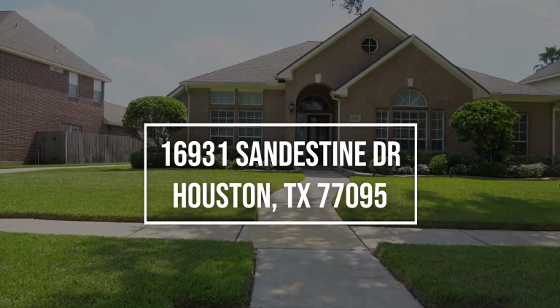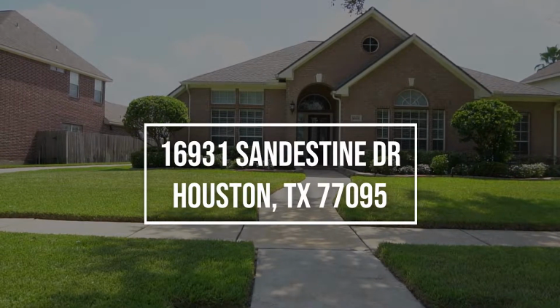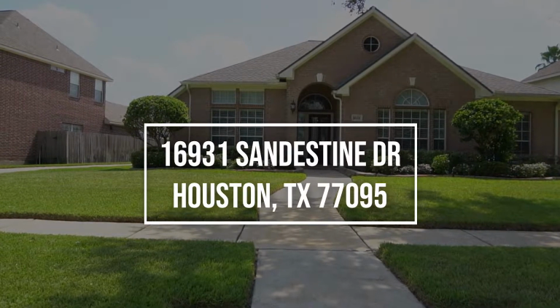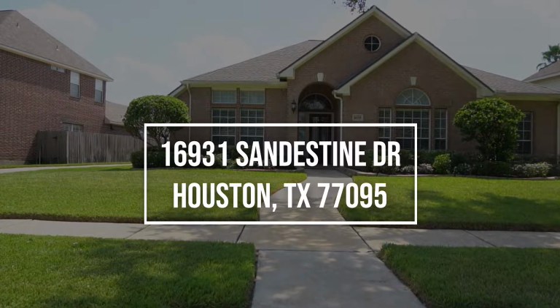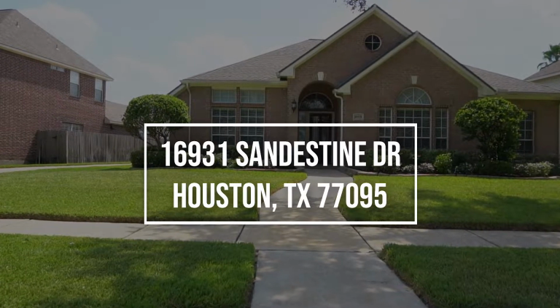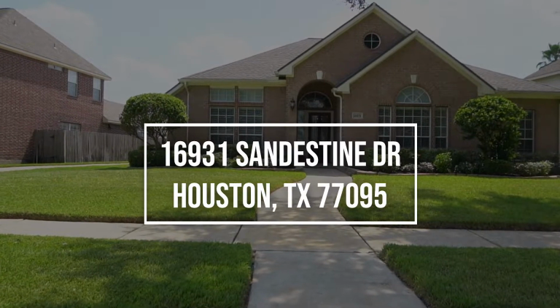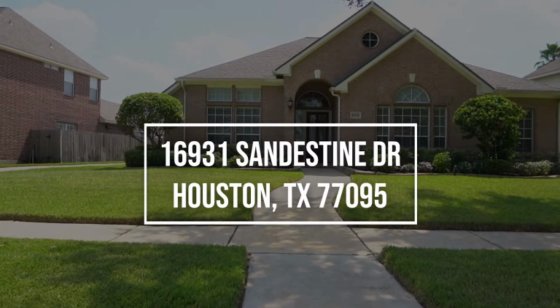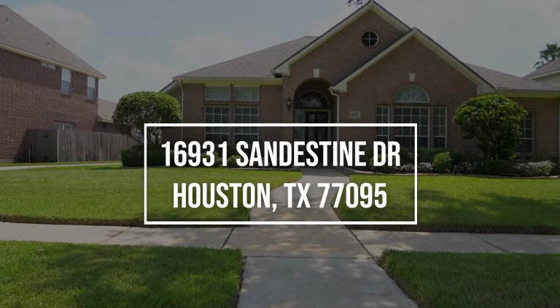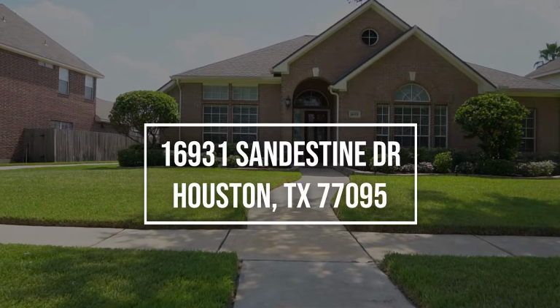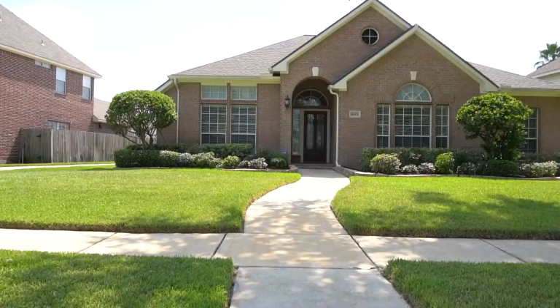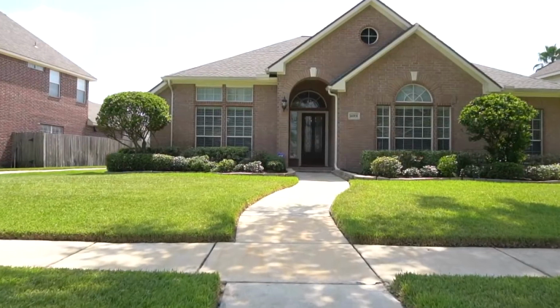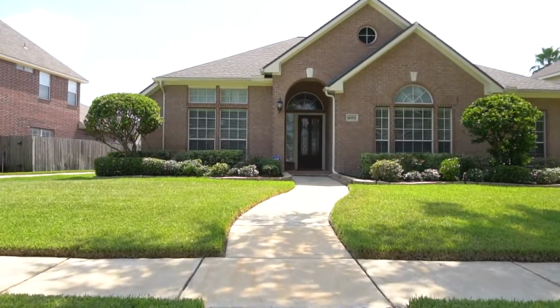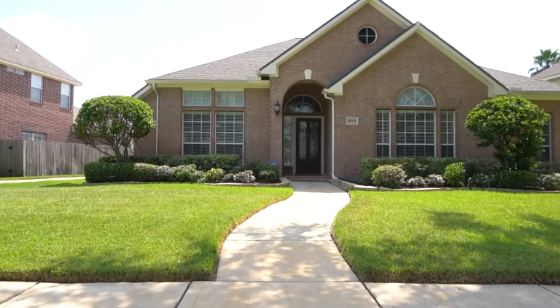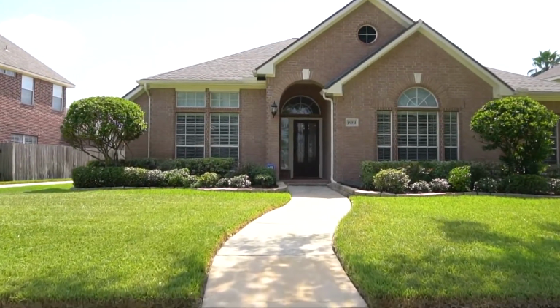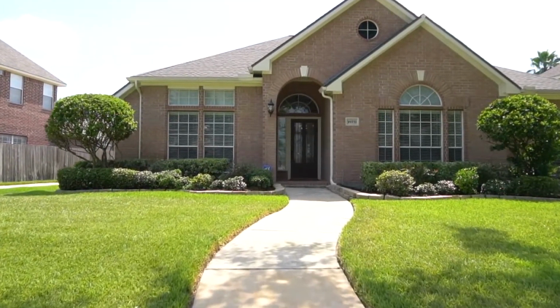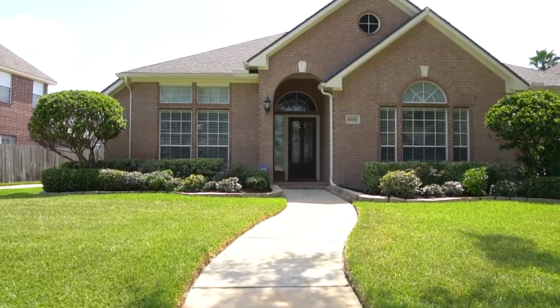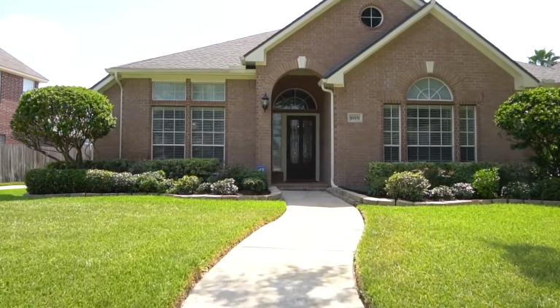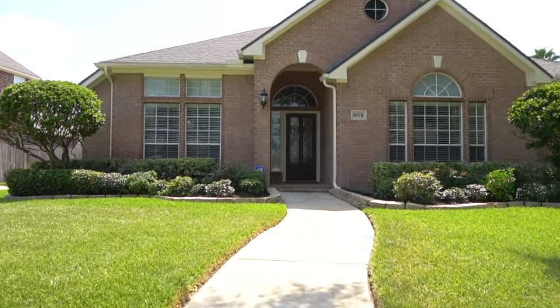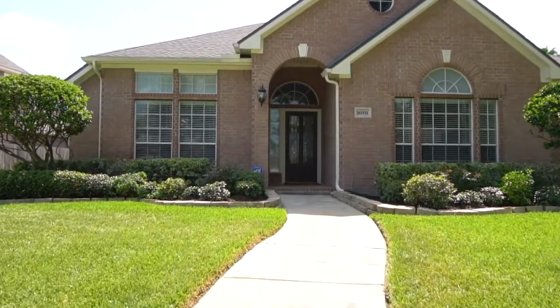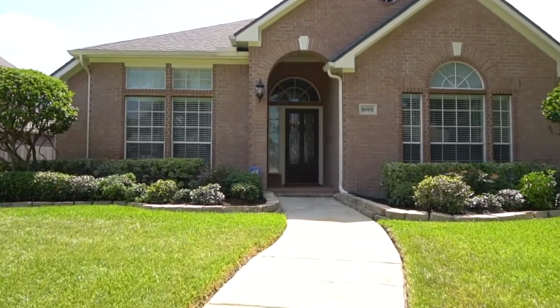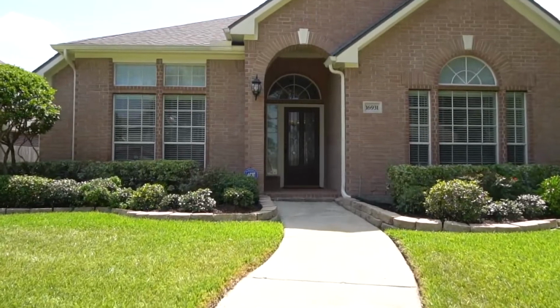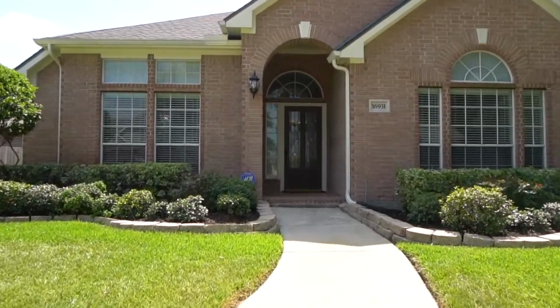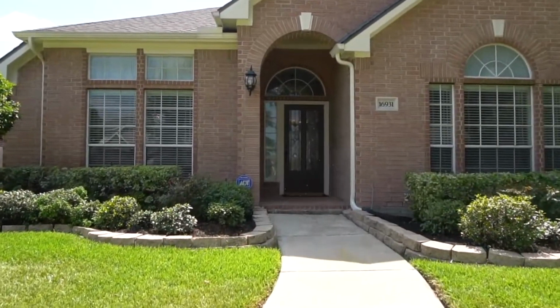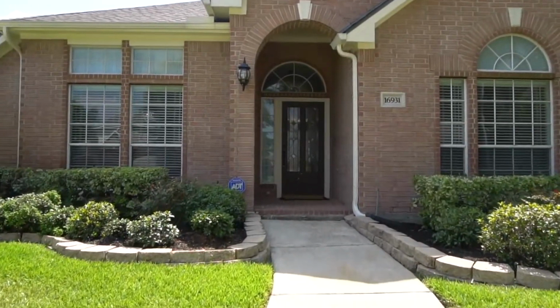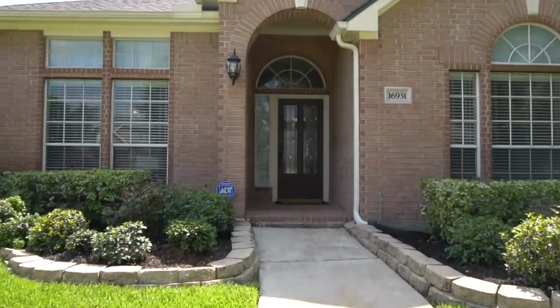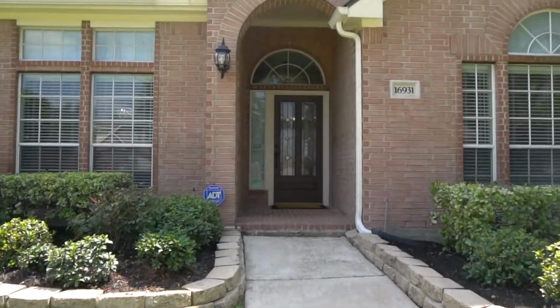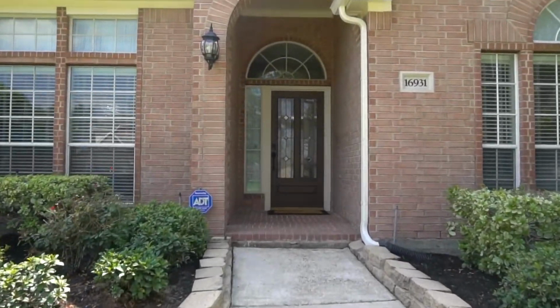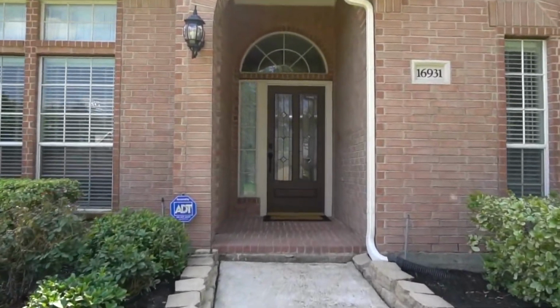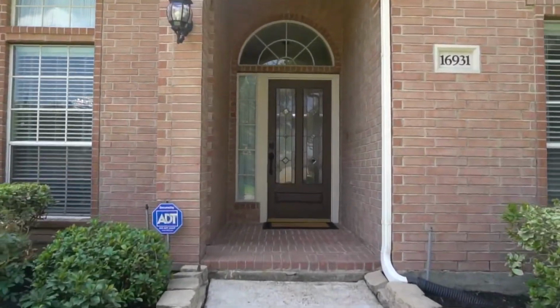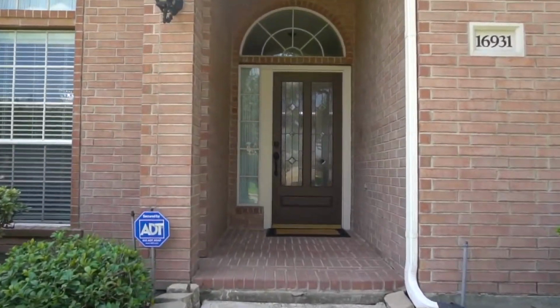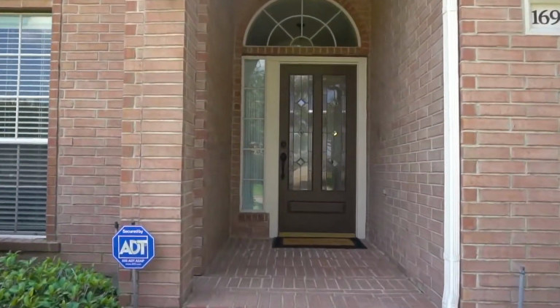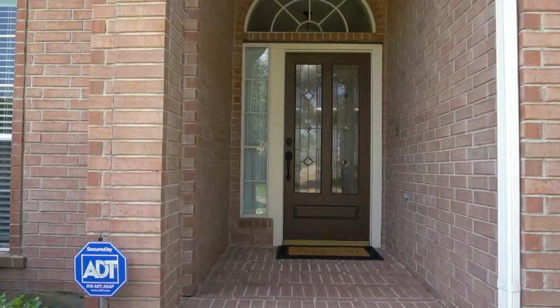Welcome to the walkthrough video tour of this lovely Houston home. It was built in 1998, has three bedrooms, two bathrooms, and so much curb appeal. Please allow me to take you on a tour of the inside of this one-story home.